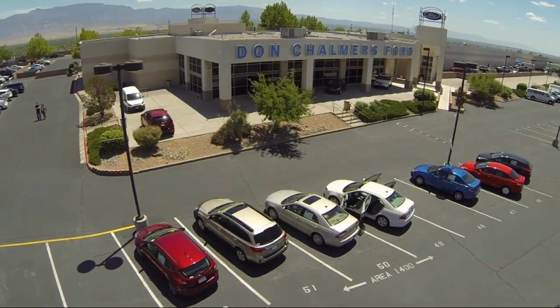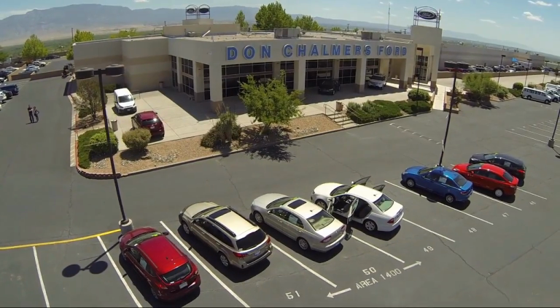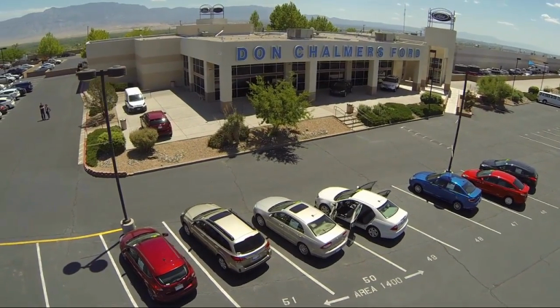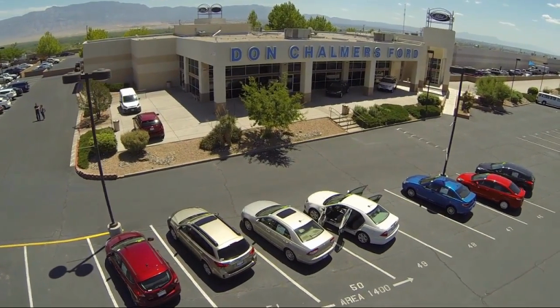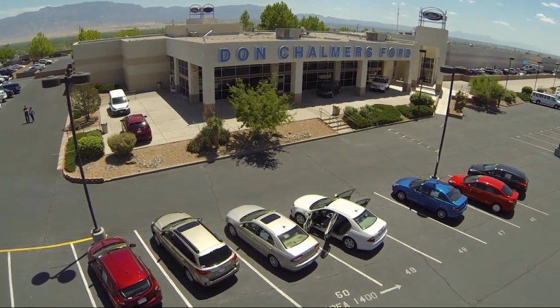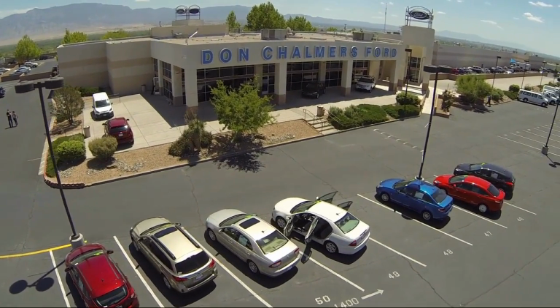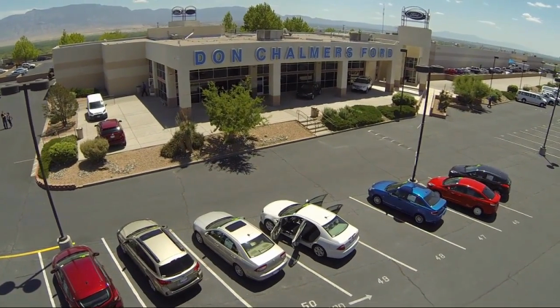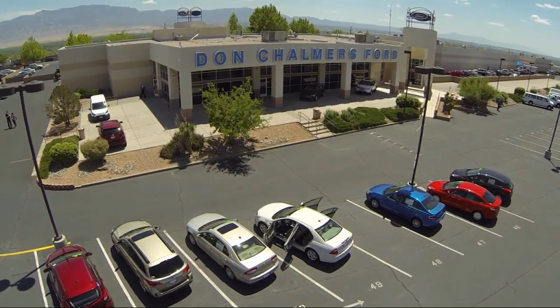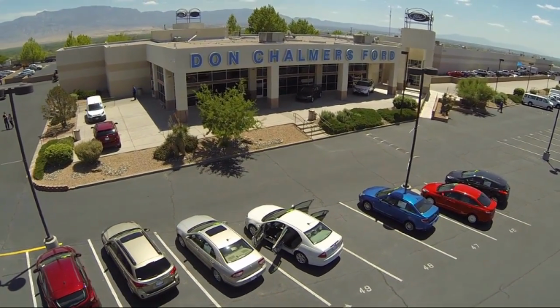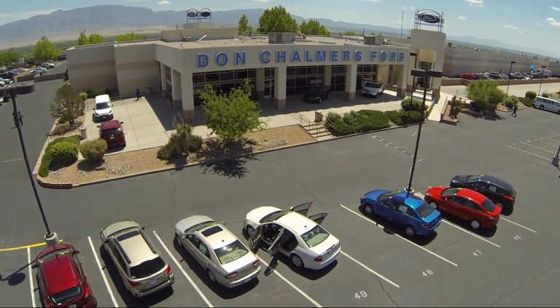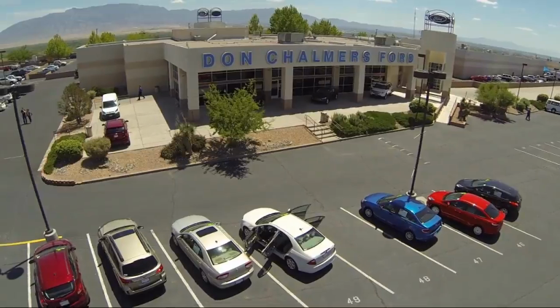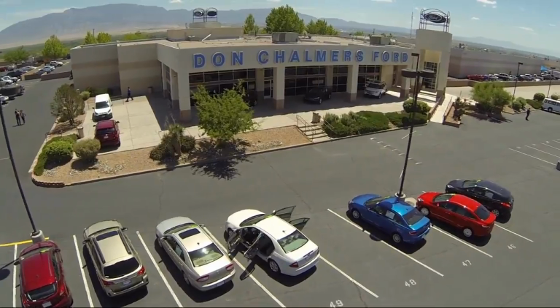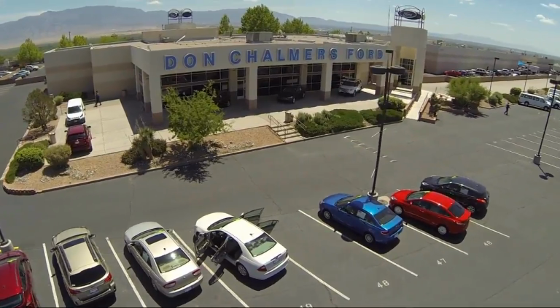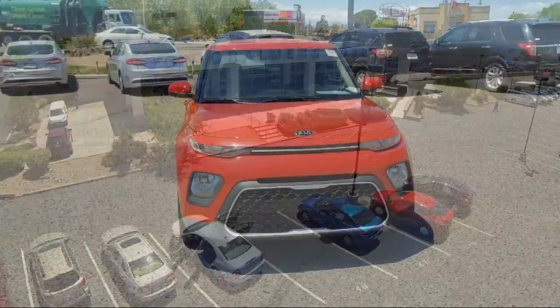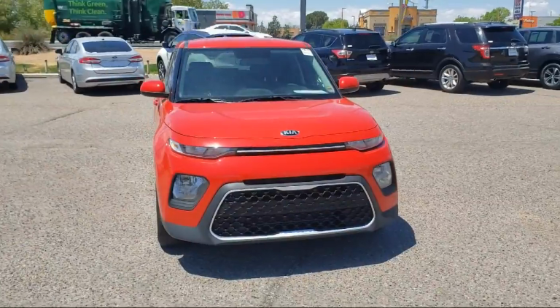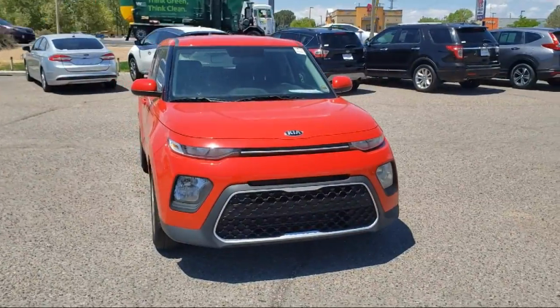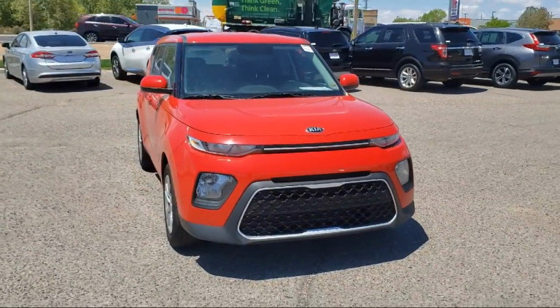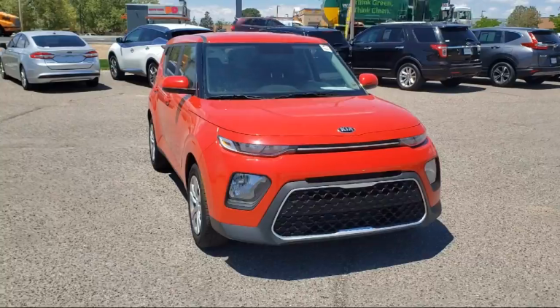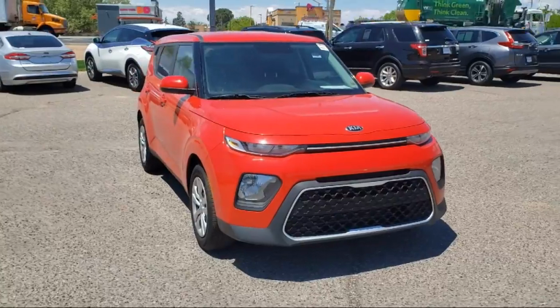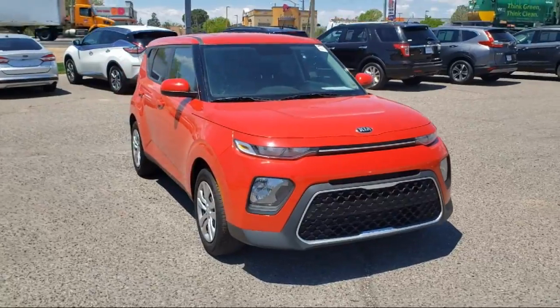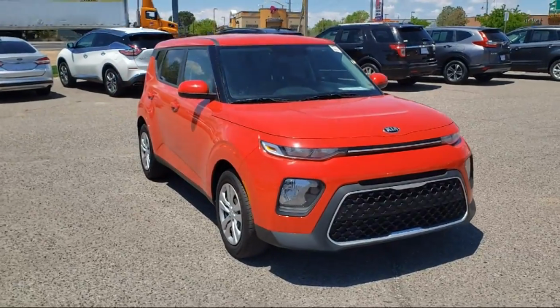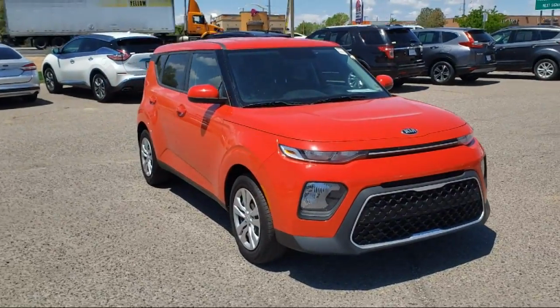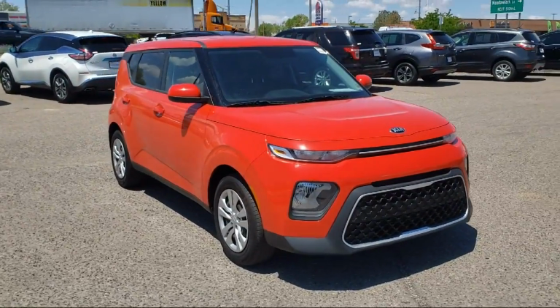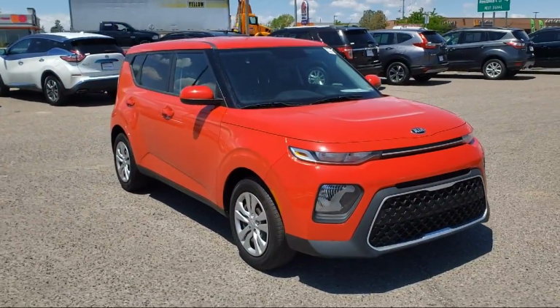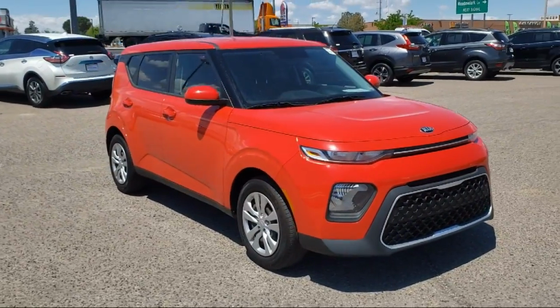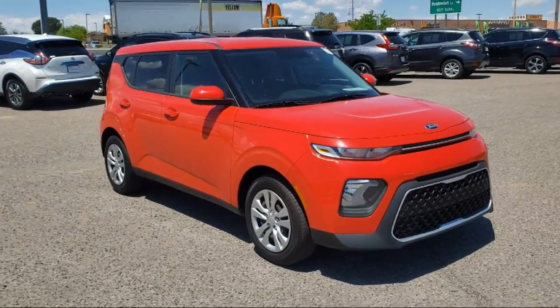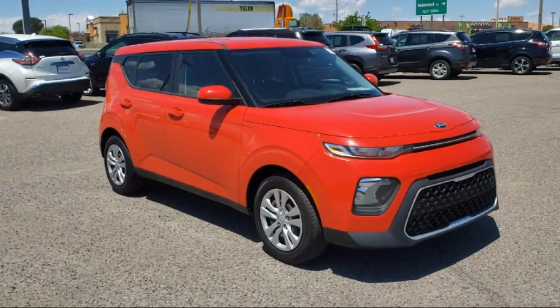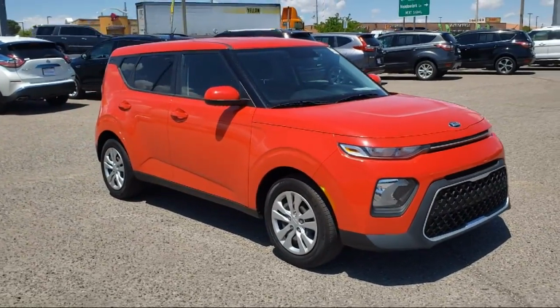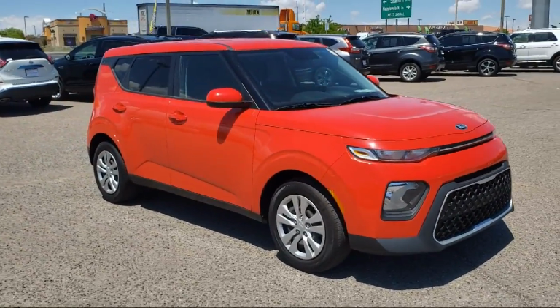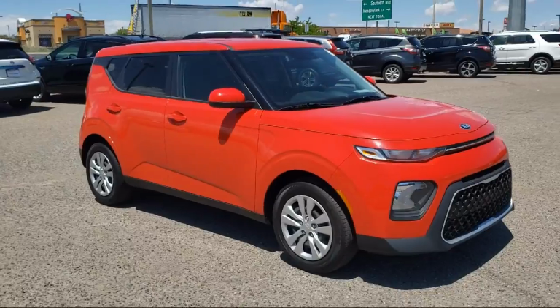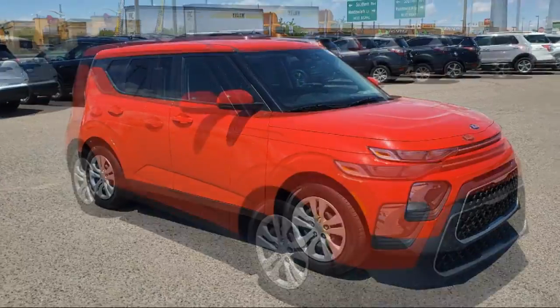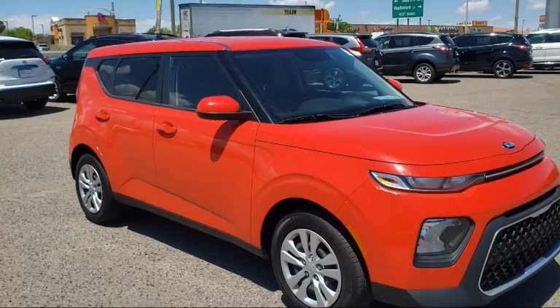Welcome to Don Chalmers Ford, and here's a look at another one of our vehicles from our great selection. It comes equipped with keyless entry, fully automatic headlights, steering wheel controls, and a tire pressure monitoring system.